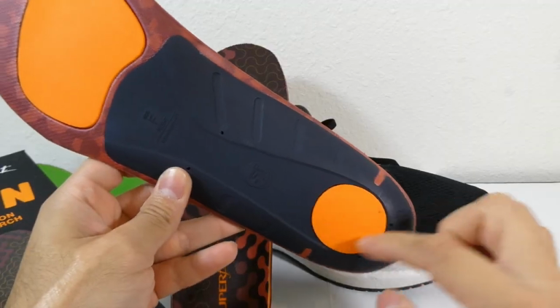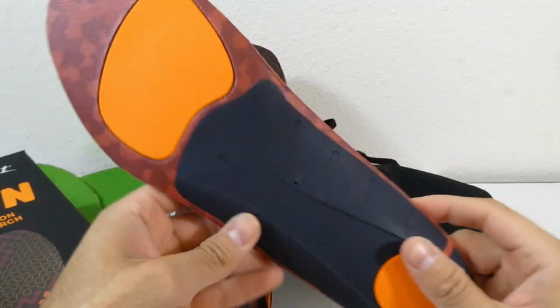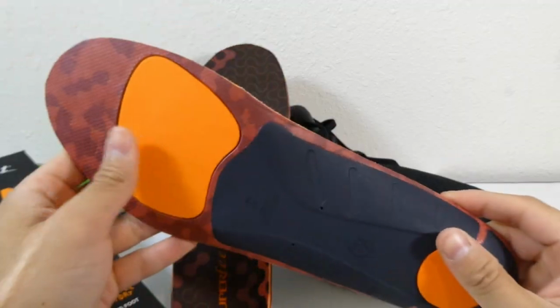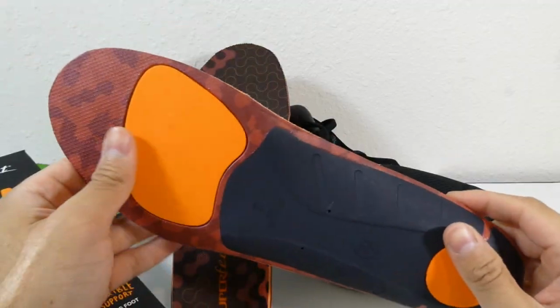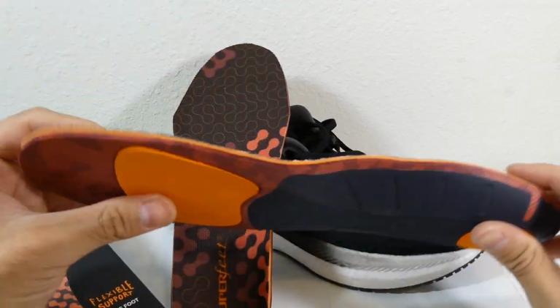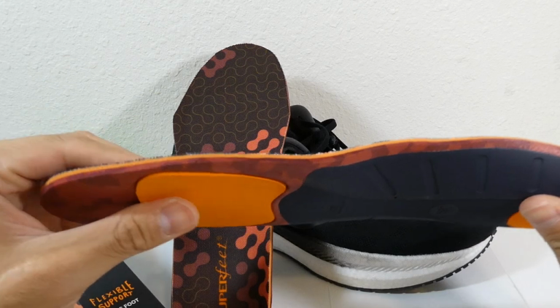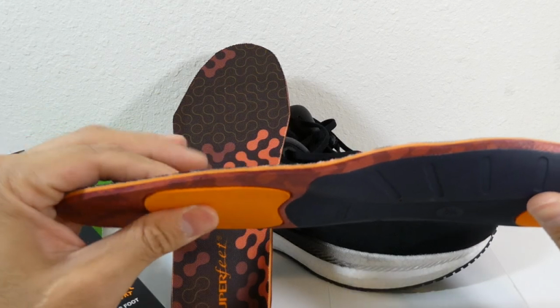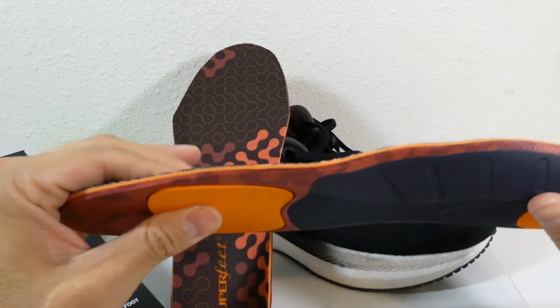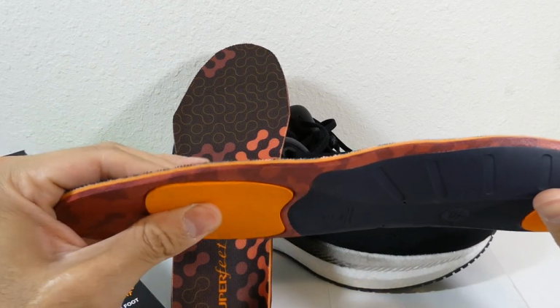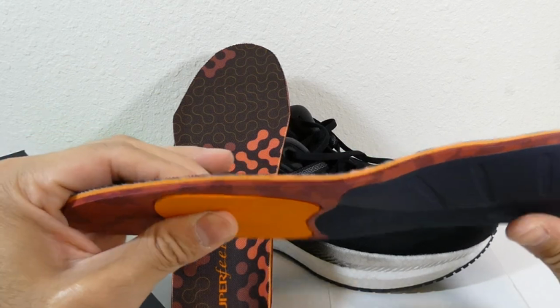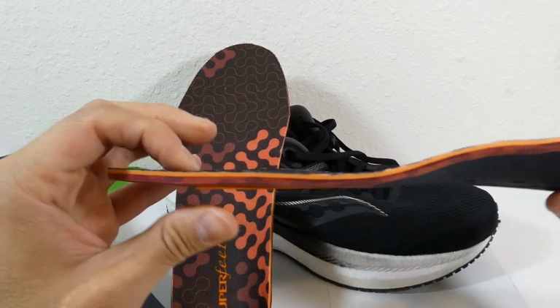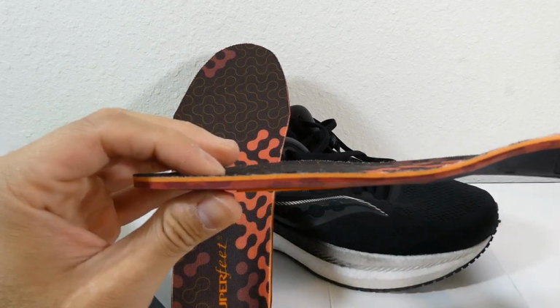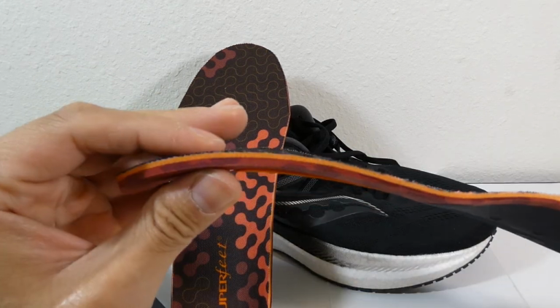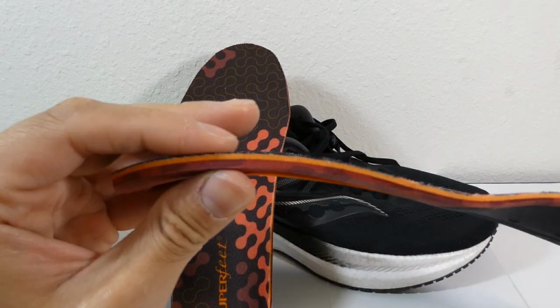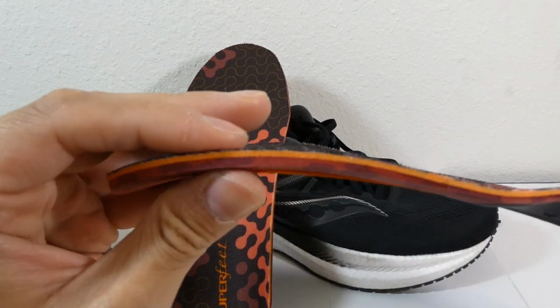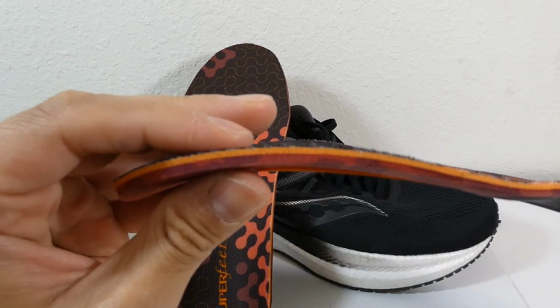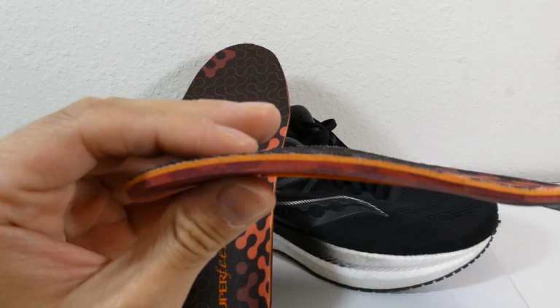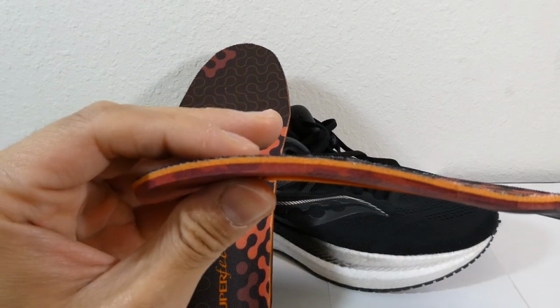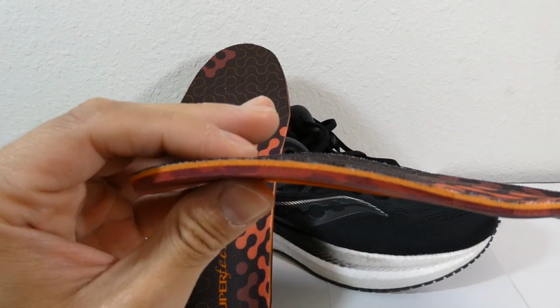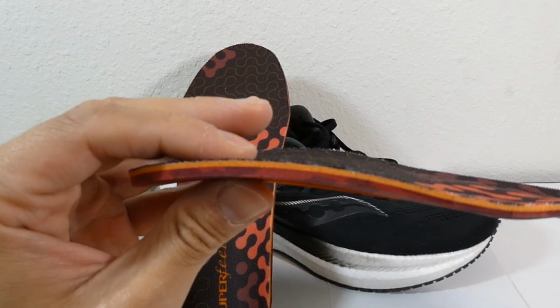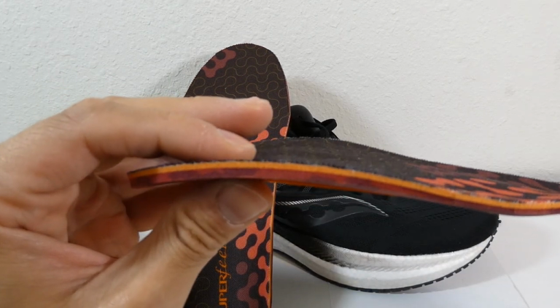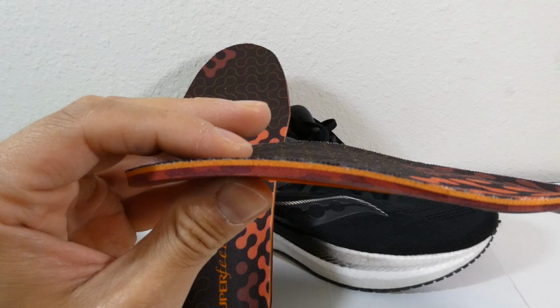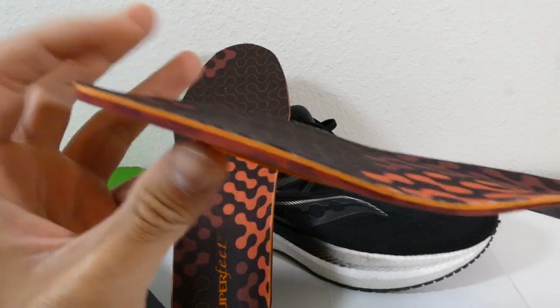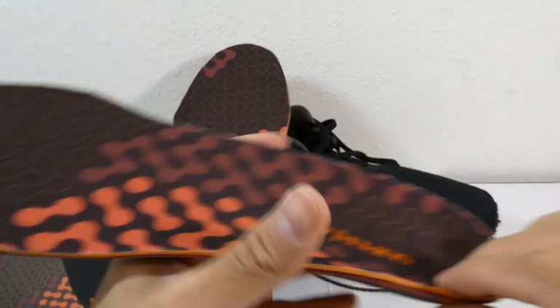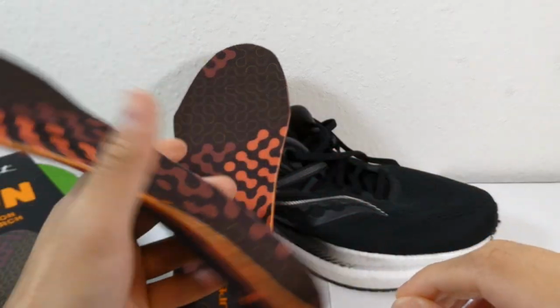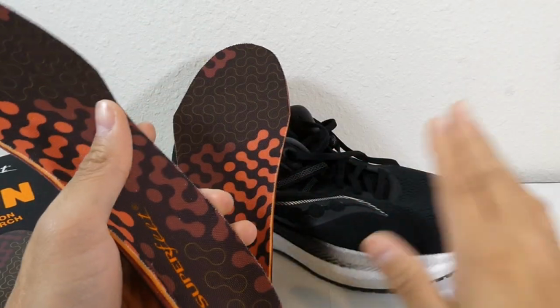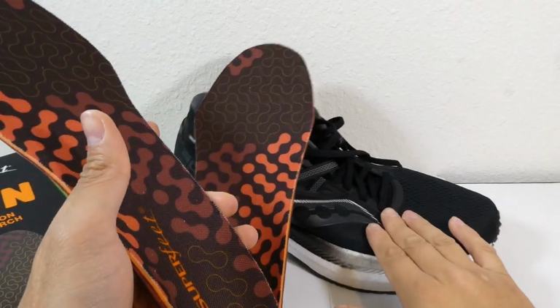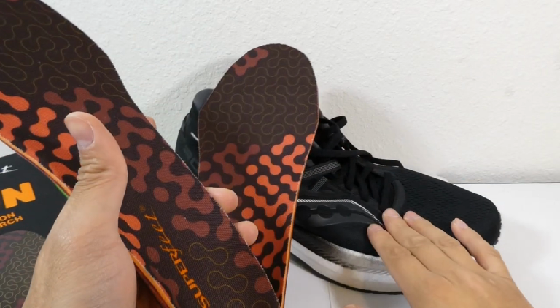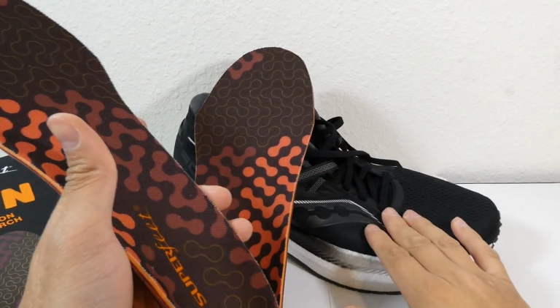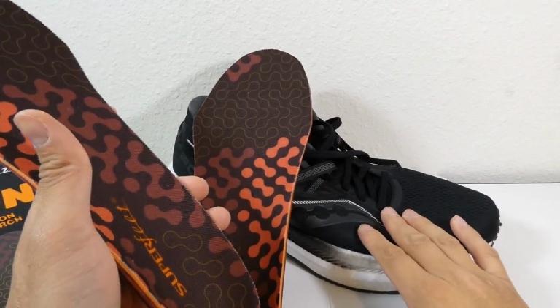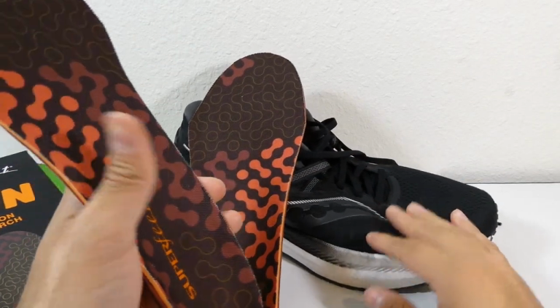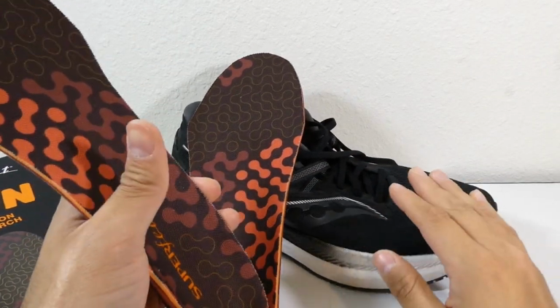Right at the heel and at the forefoot, you can see there's some foam for cushion, and in the other areas you have about 3 sixteenths of an inch. And I definitely feel like they're going to fix my Triumph 20s.